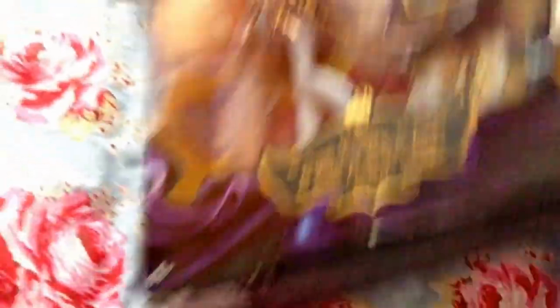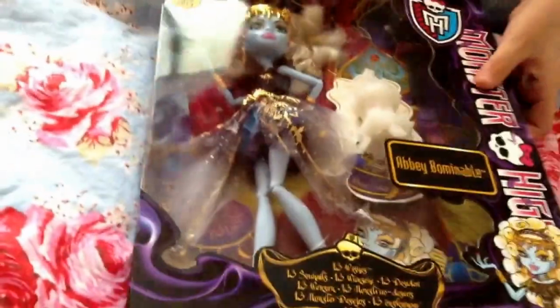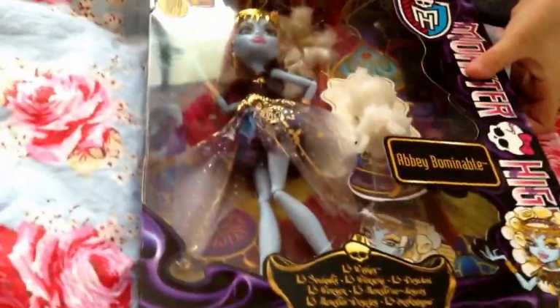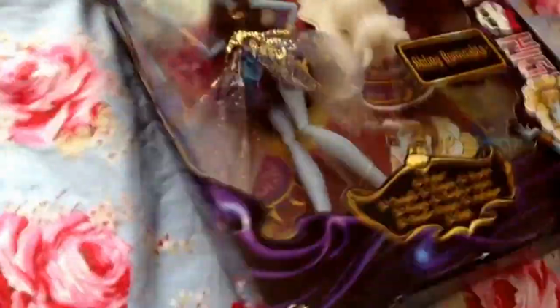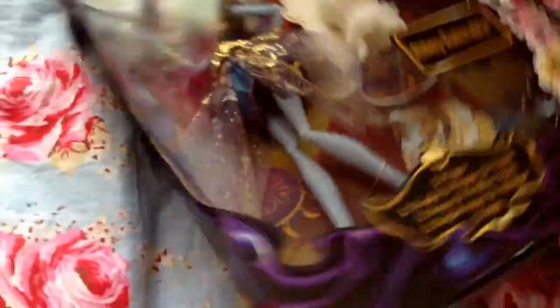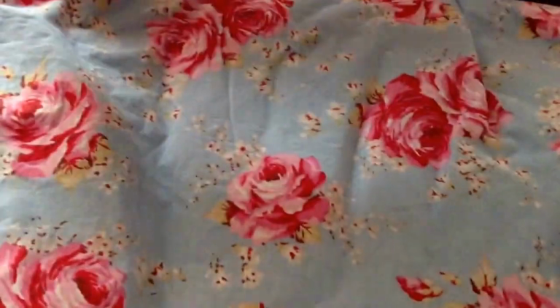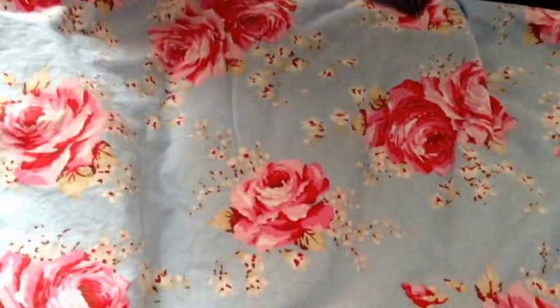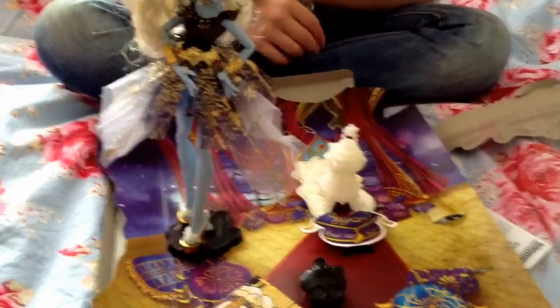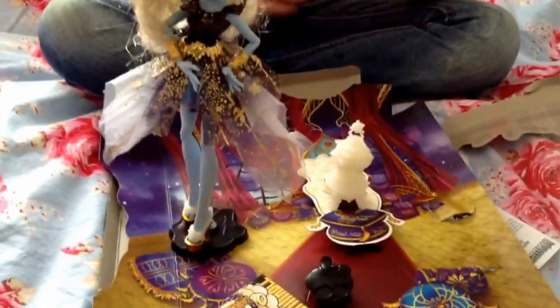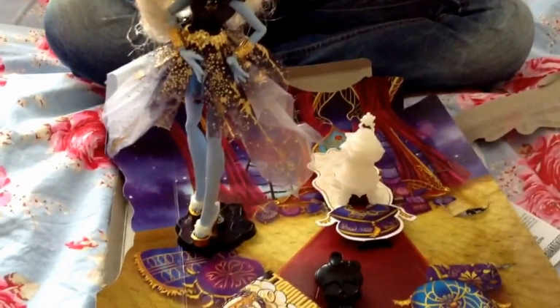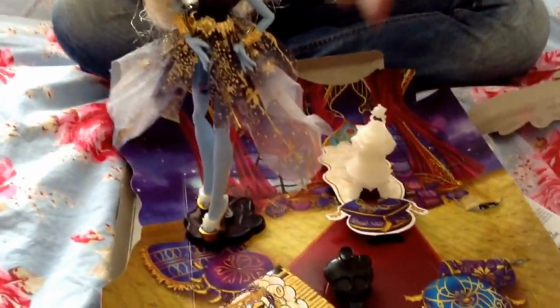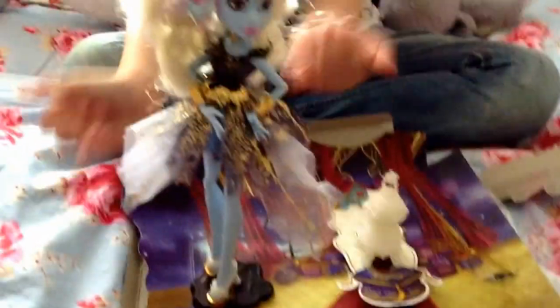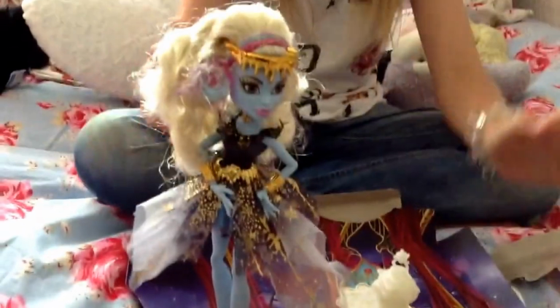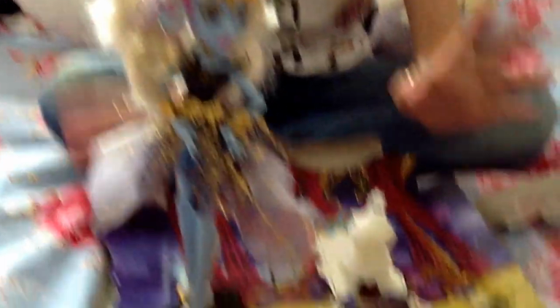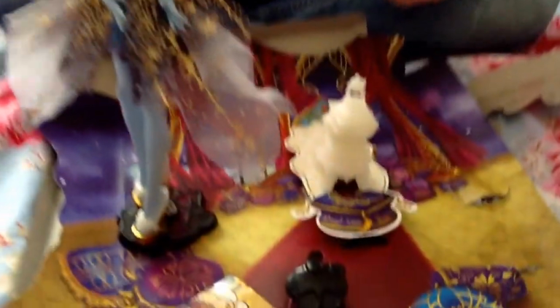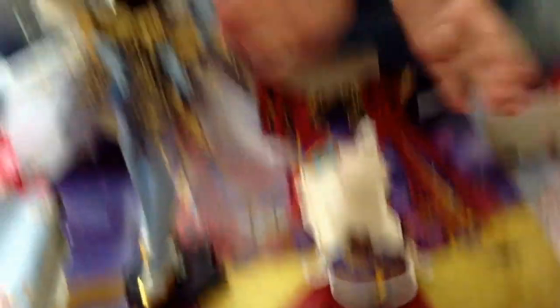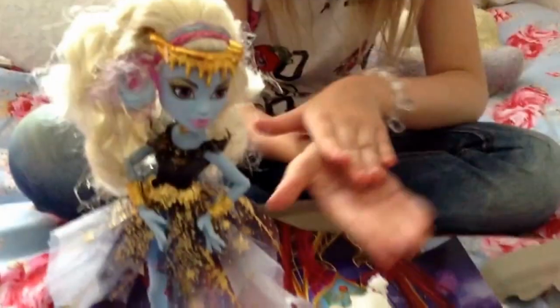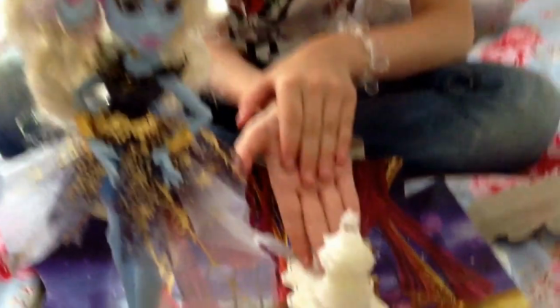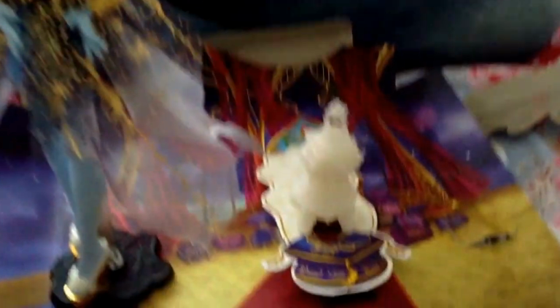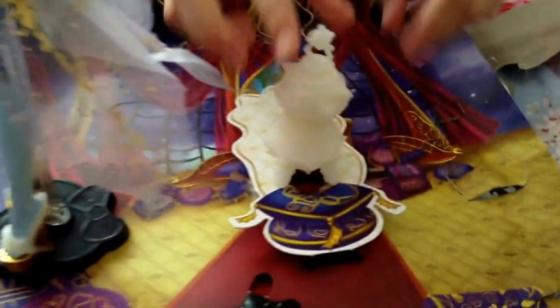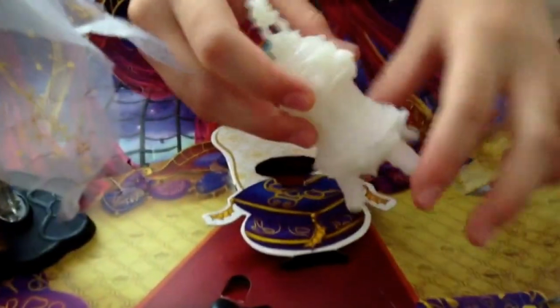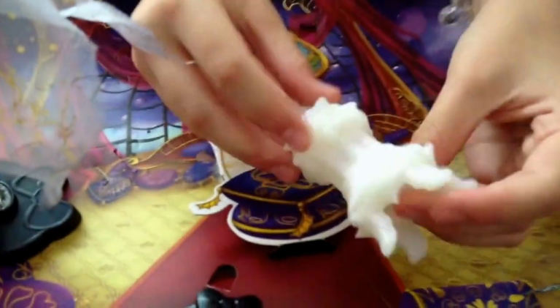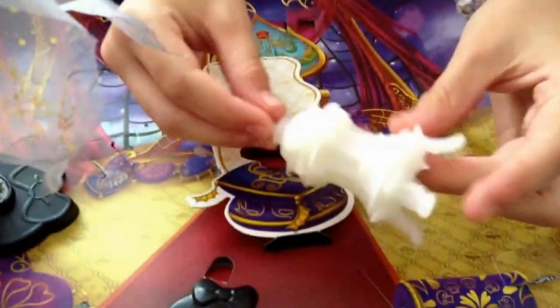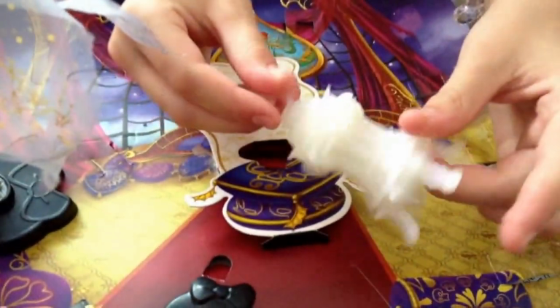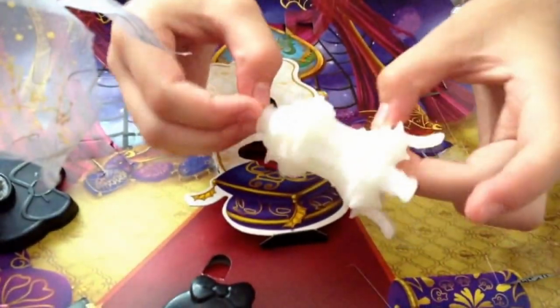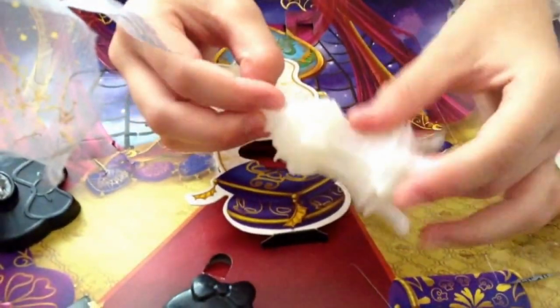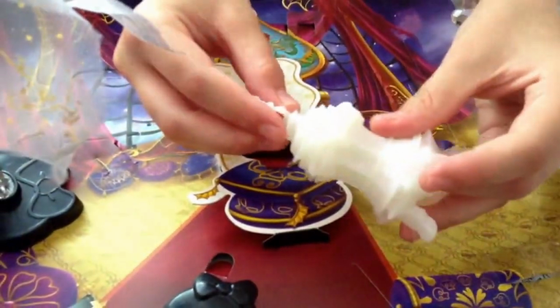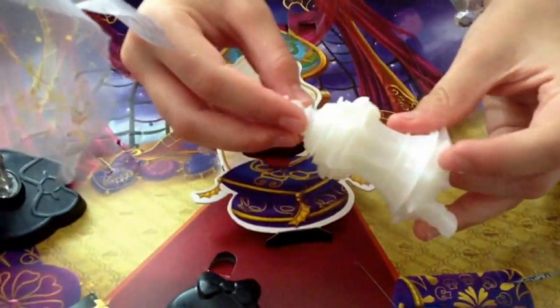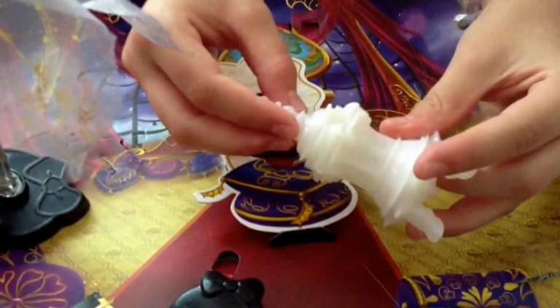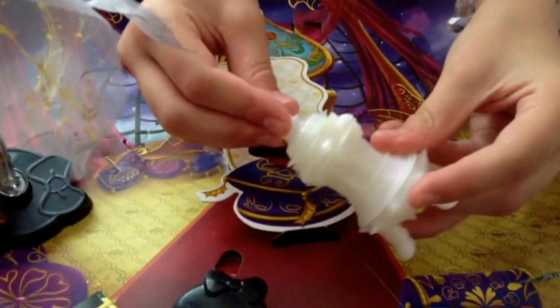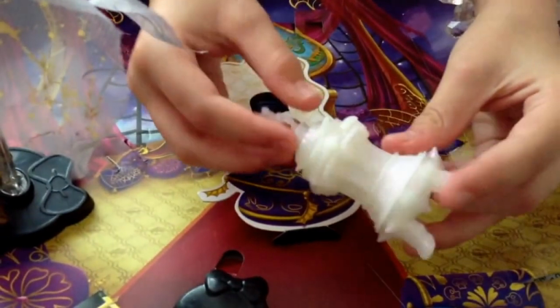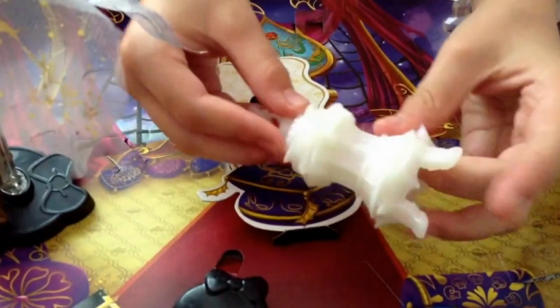So let's open this up. I'm back and I've got the beautiful Abby out. Before I review her, I'm going to go through her accessories. Here we have the lamp, which you get with all the 13 Wishes dolls apart from Laguna.